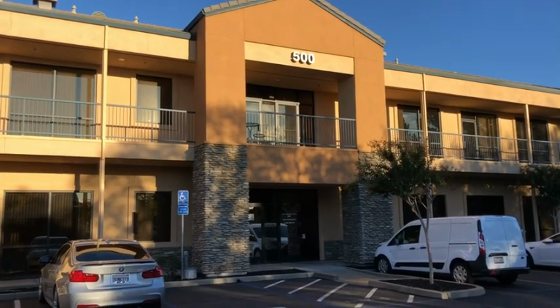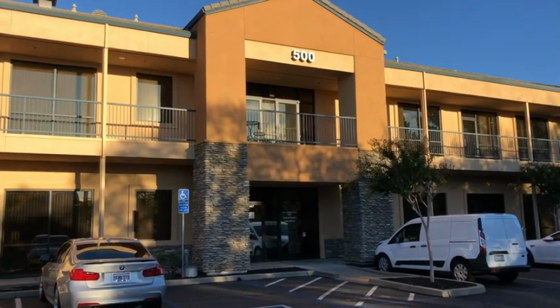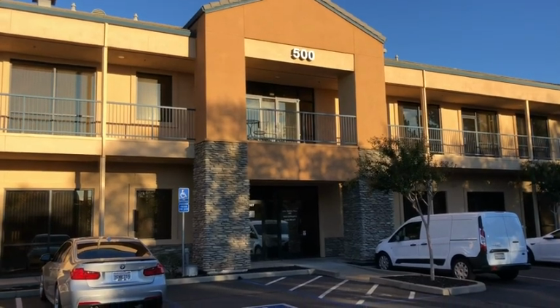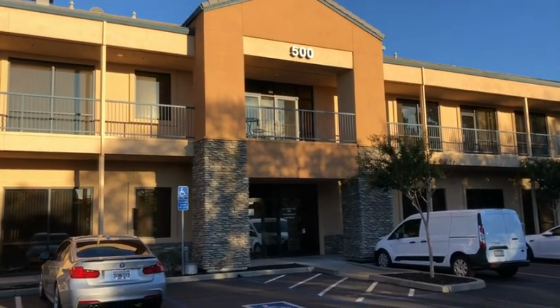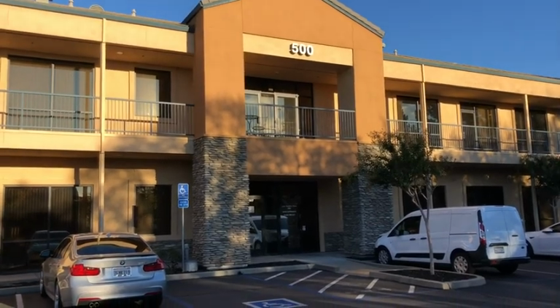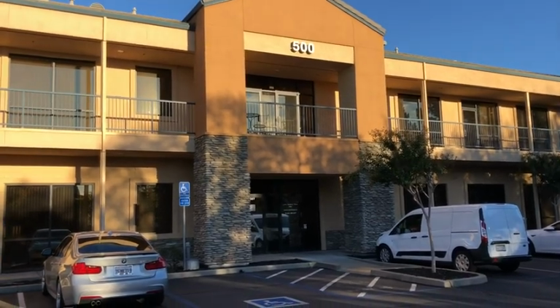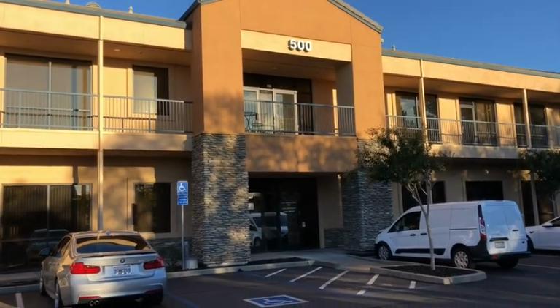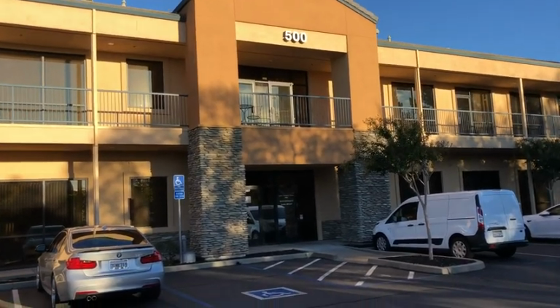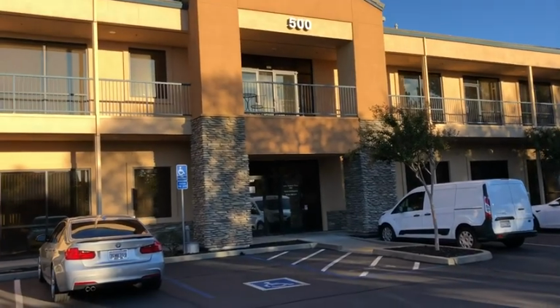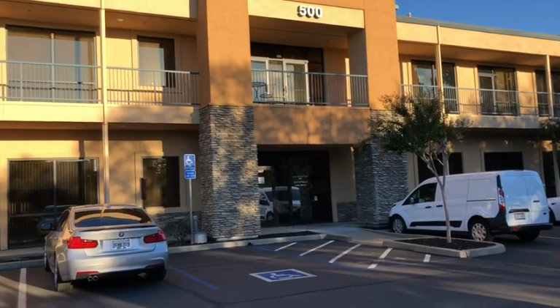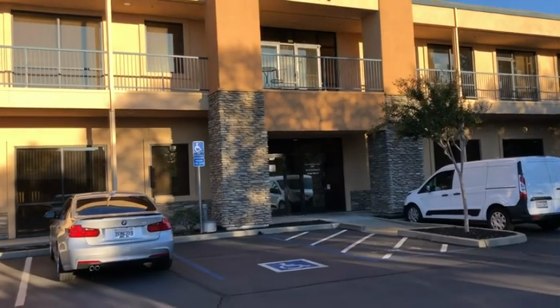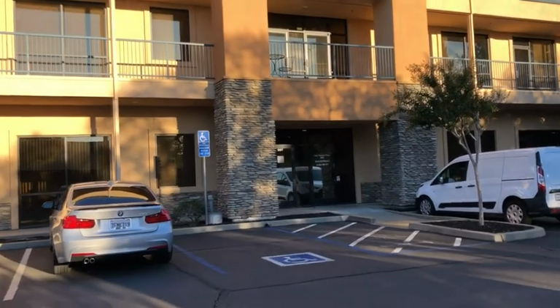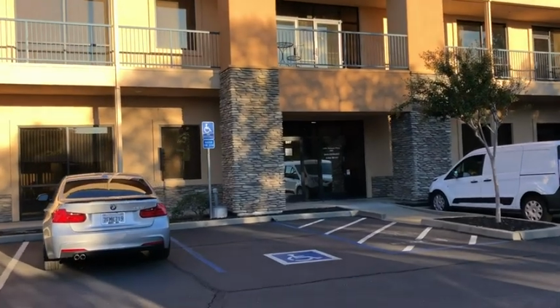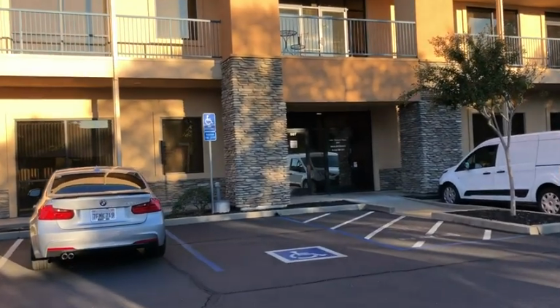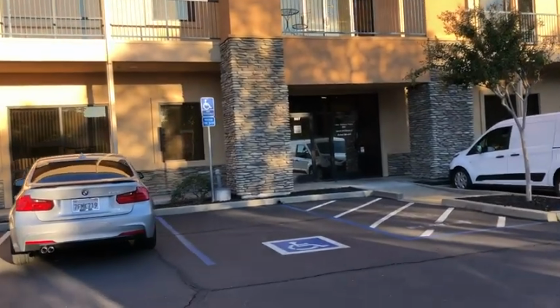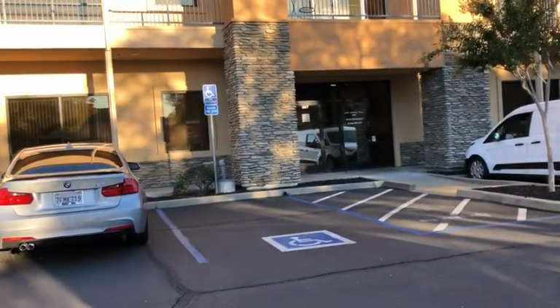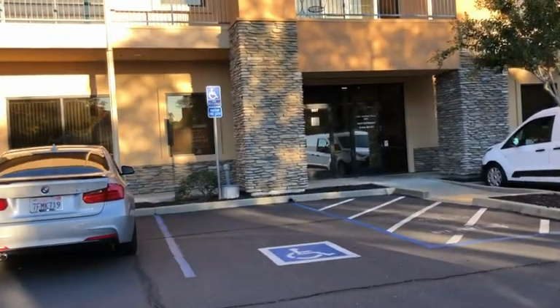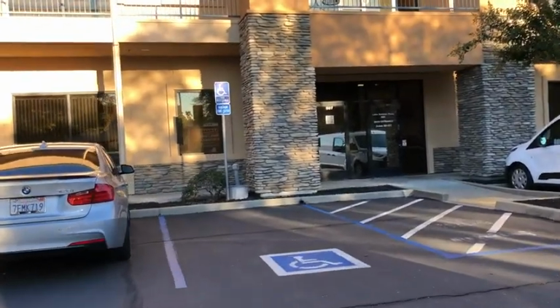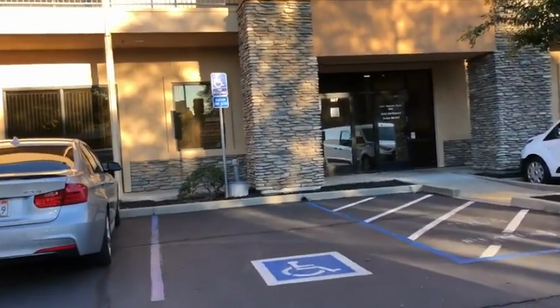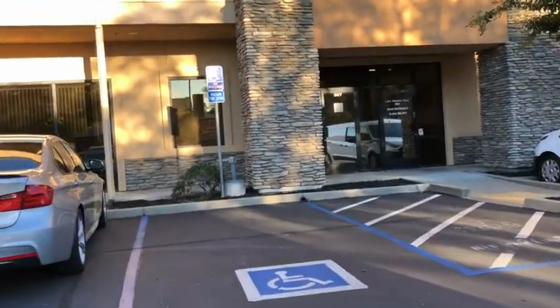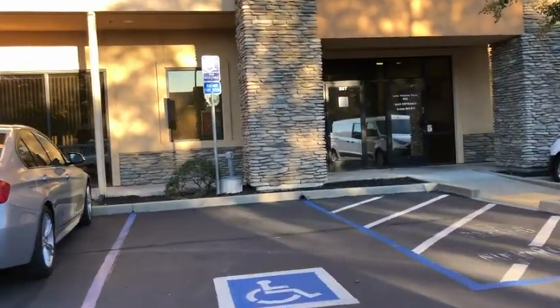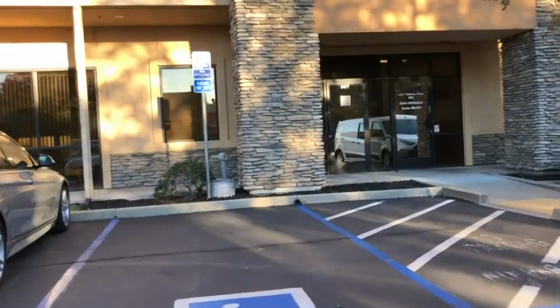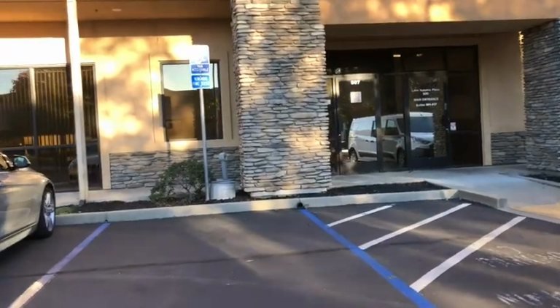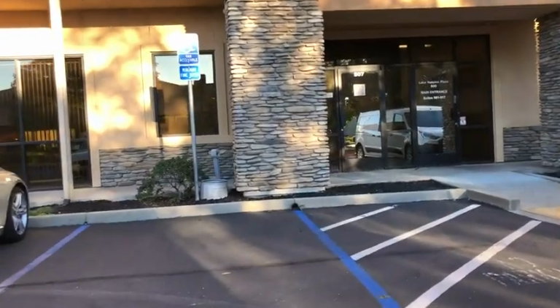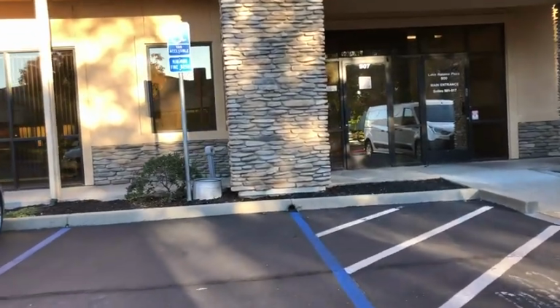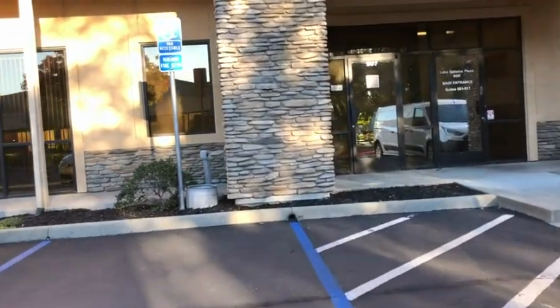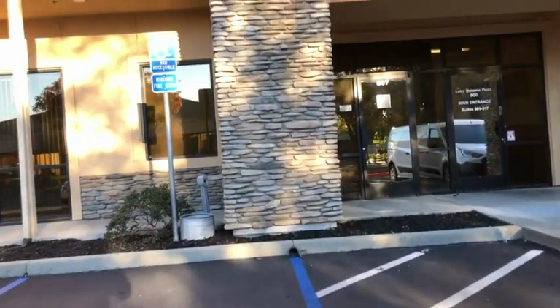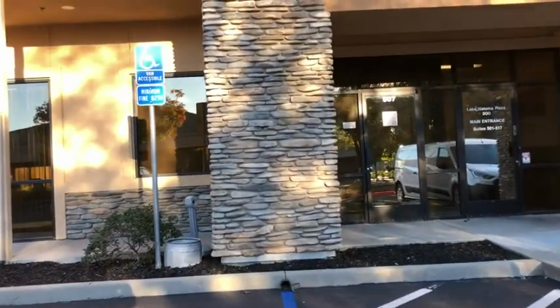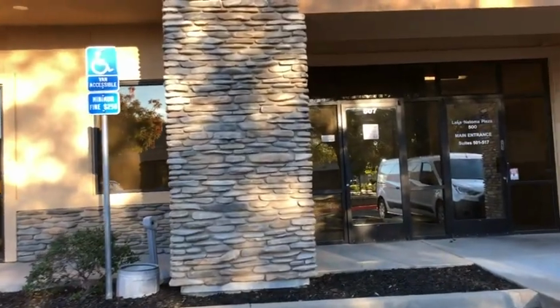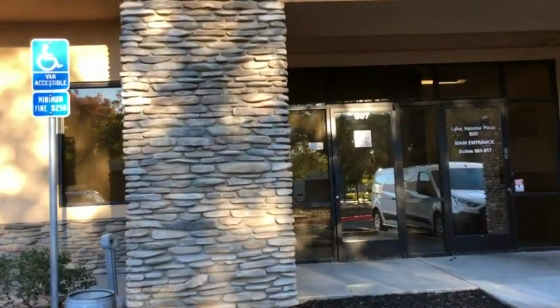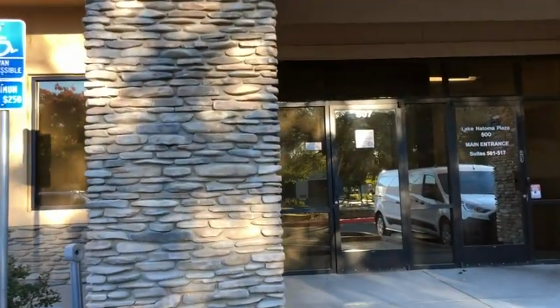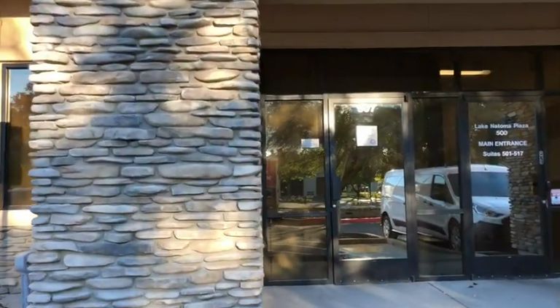RQI Folsom at 13405 Folsom Boulevard. We're located in Lake Natoma Plaza. Building 500 is in the rear. Locate suite 507 on the first floor.